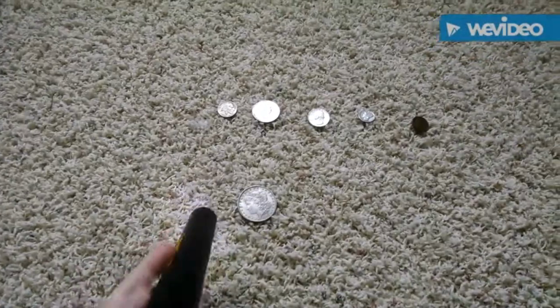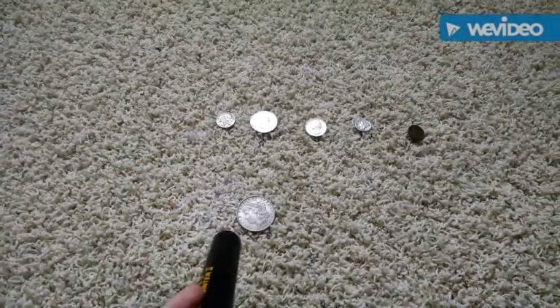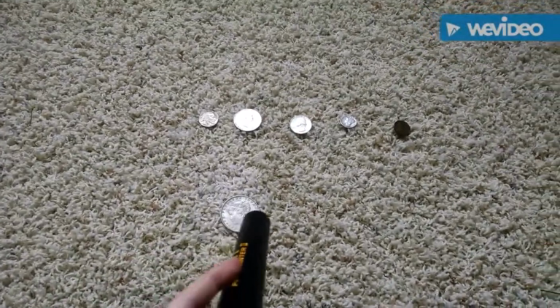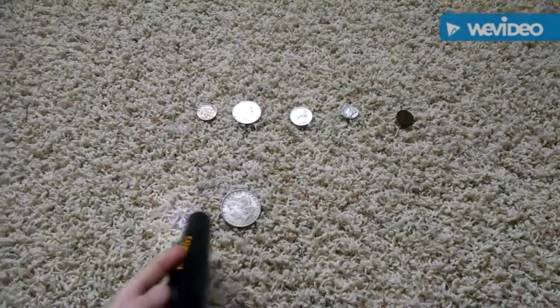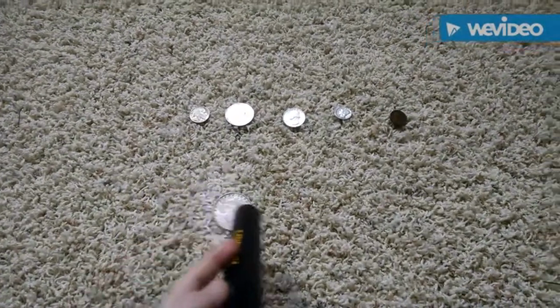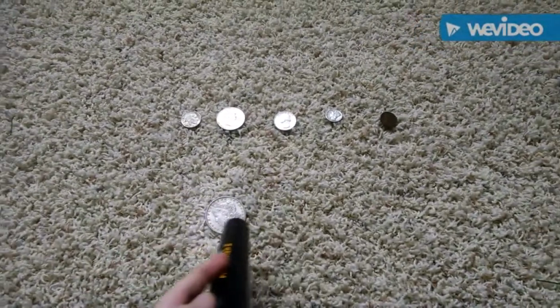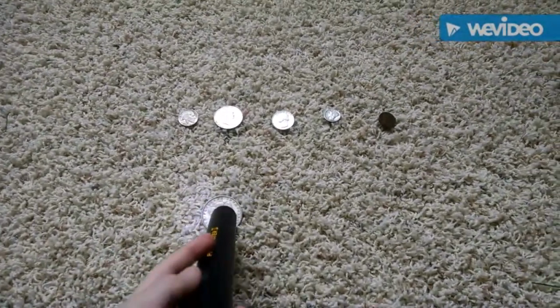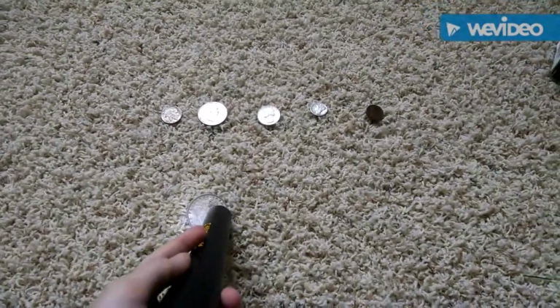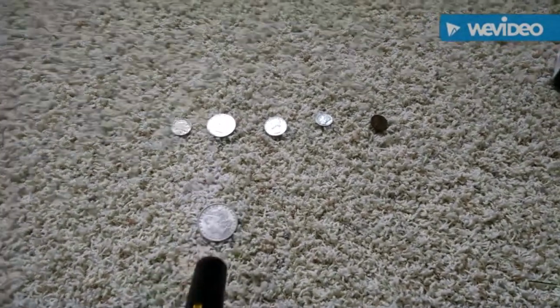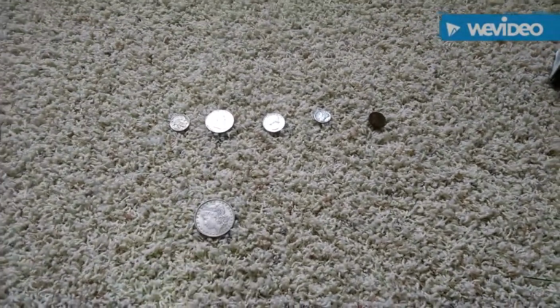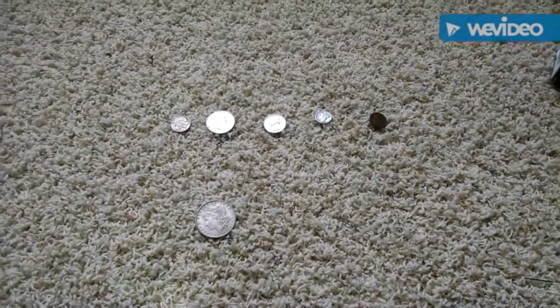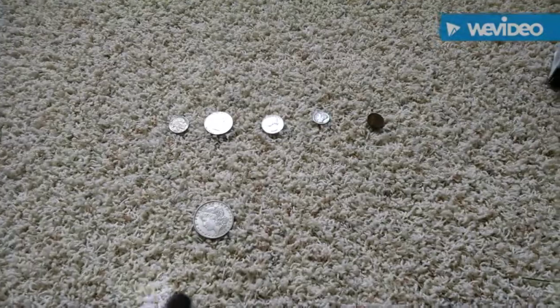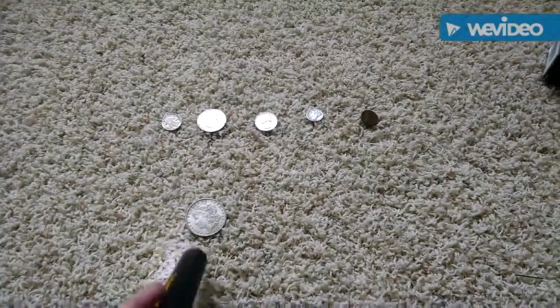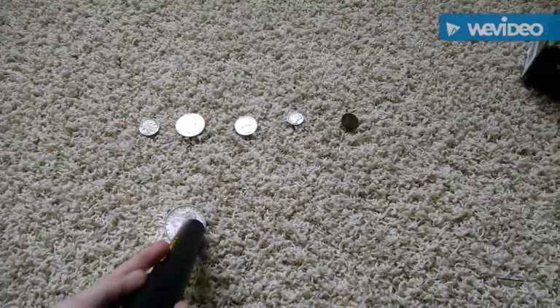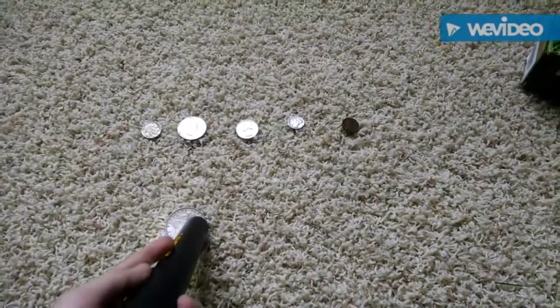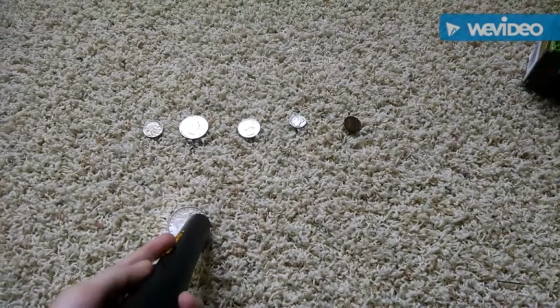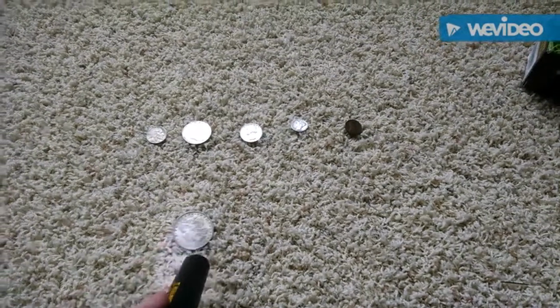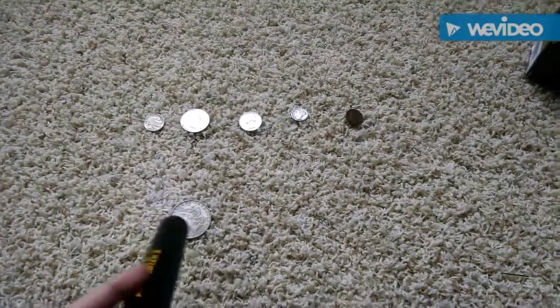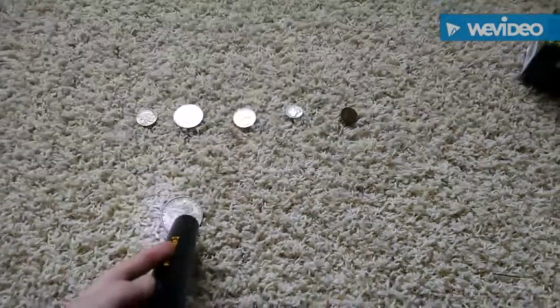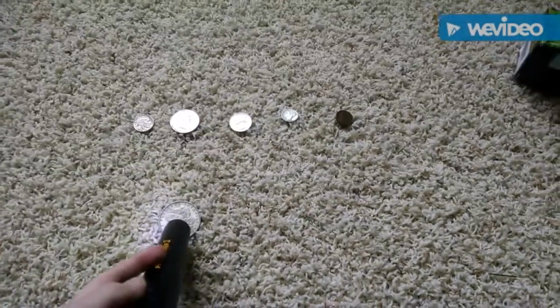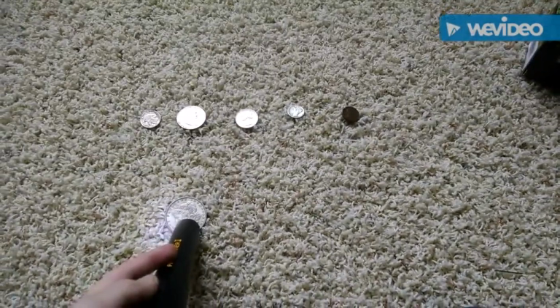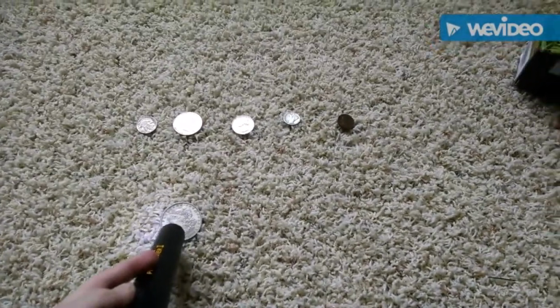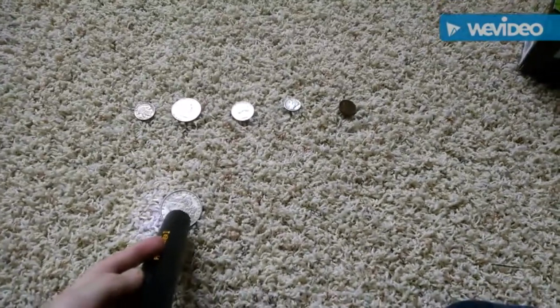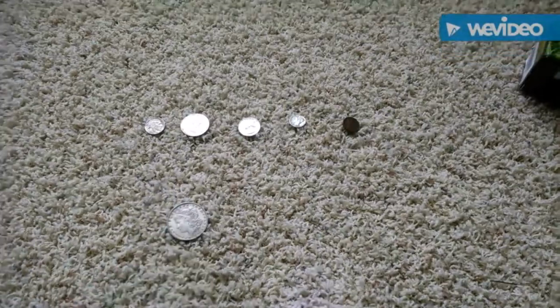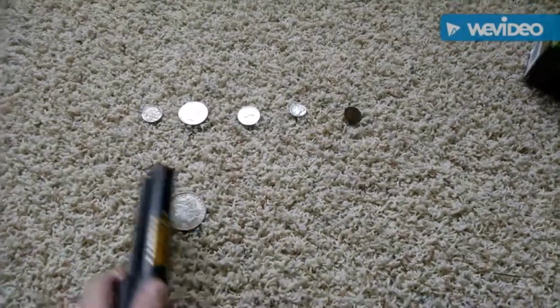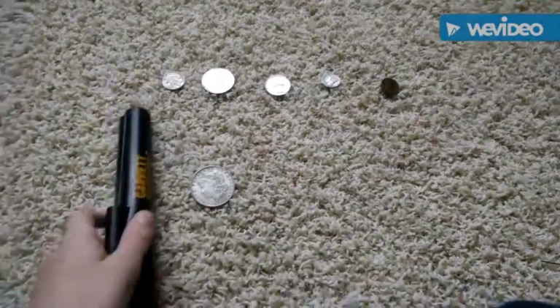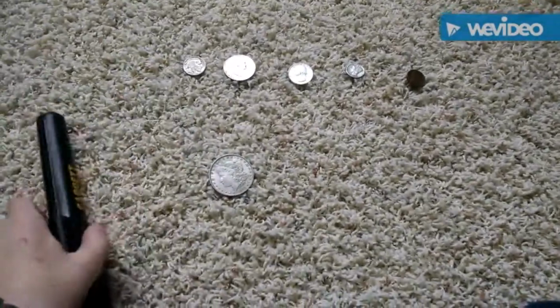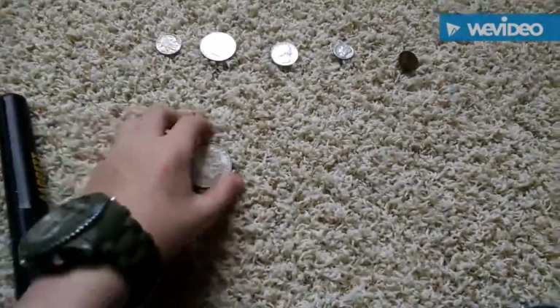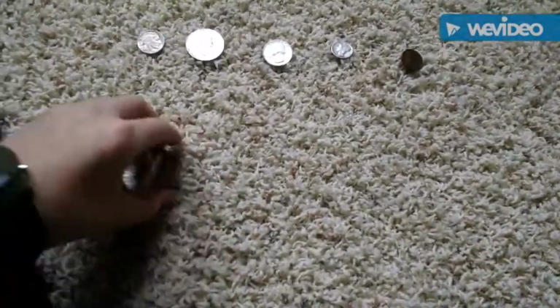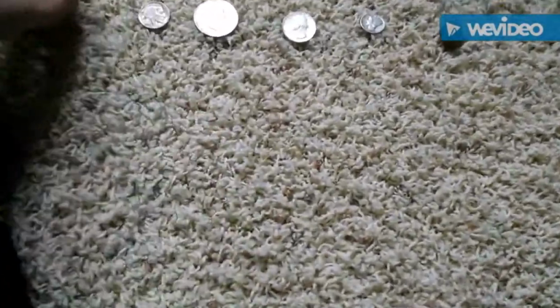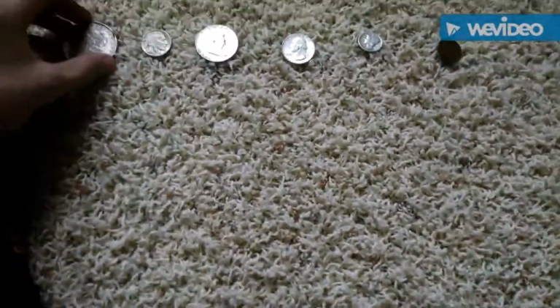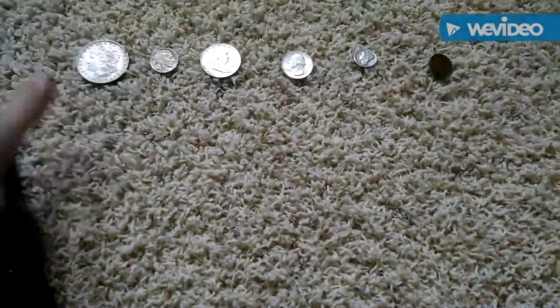Oh, the ground's a metal. So it gives a really high tone. The Morgan gives off a high tone.